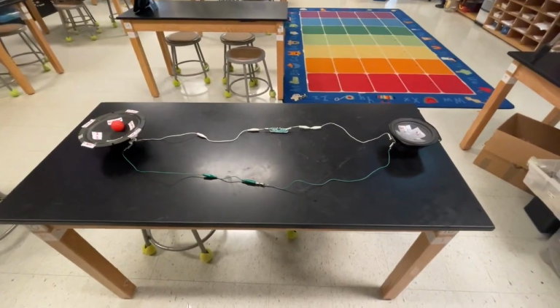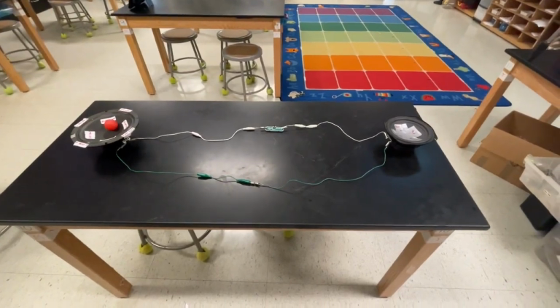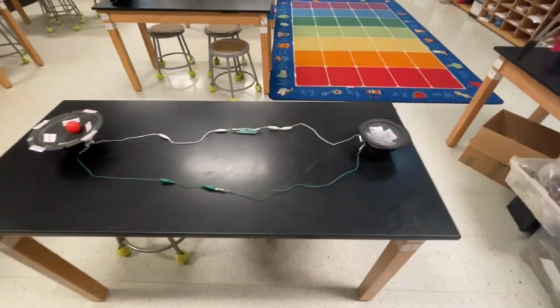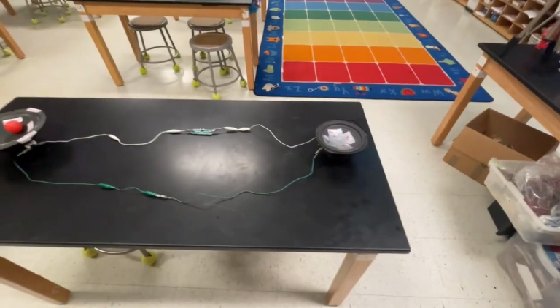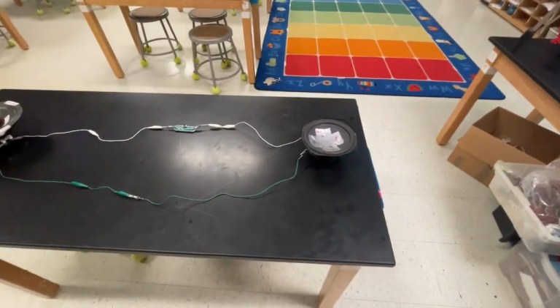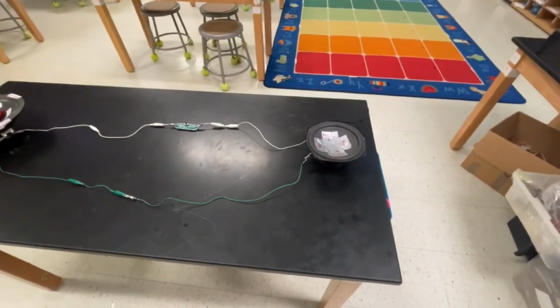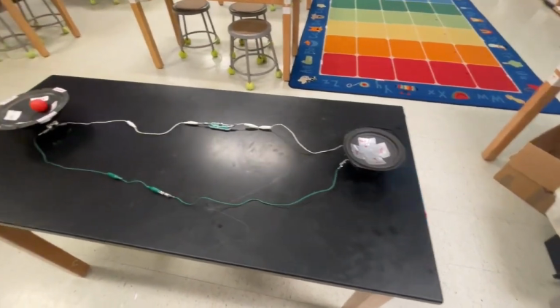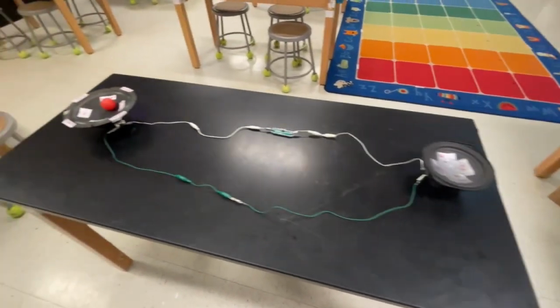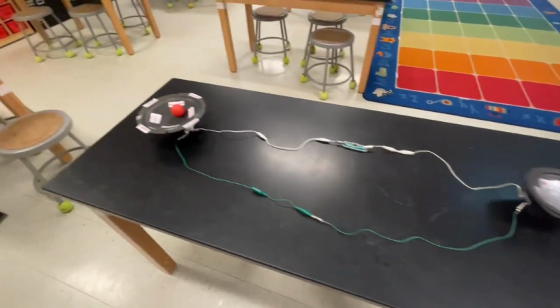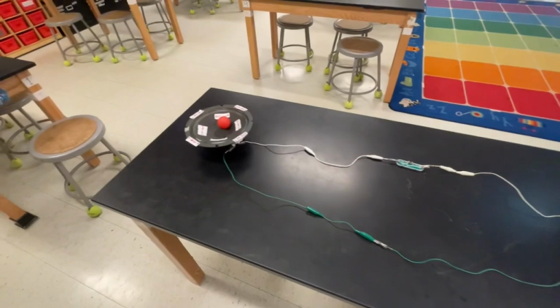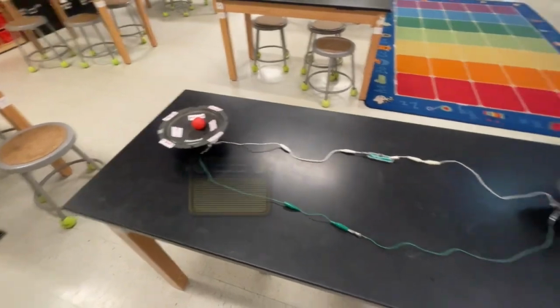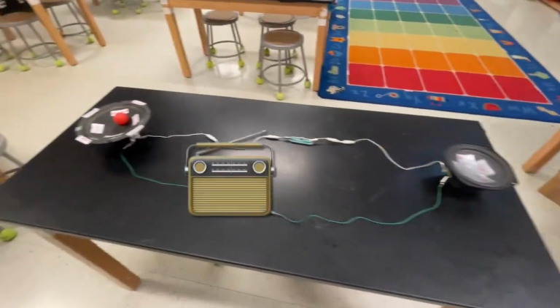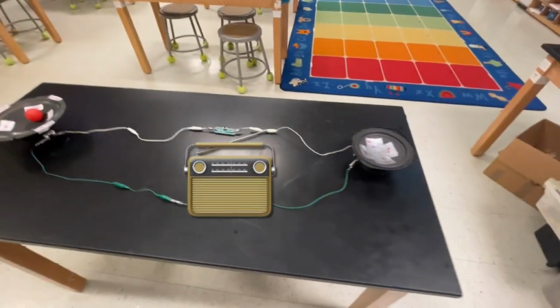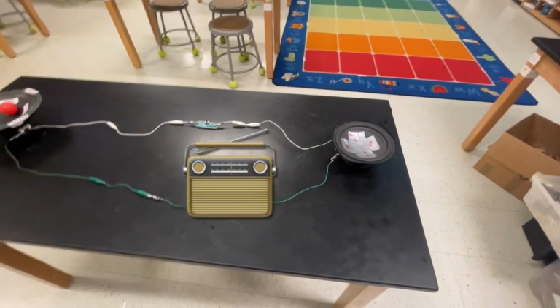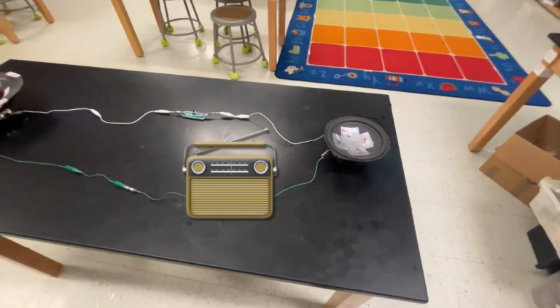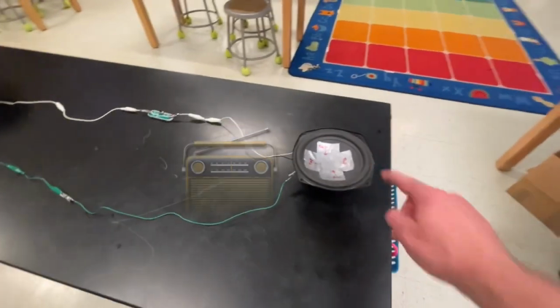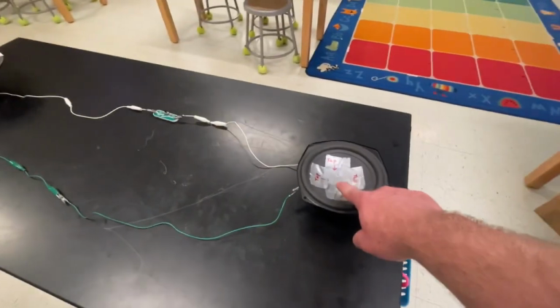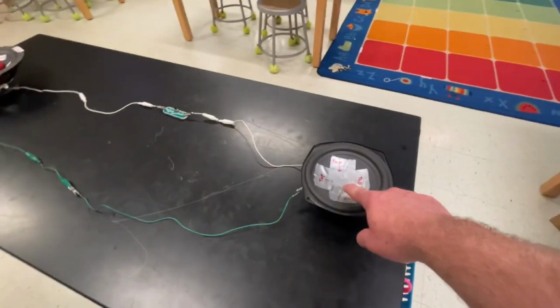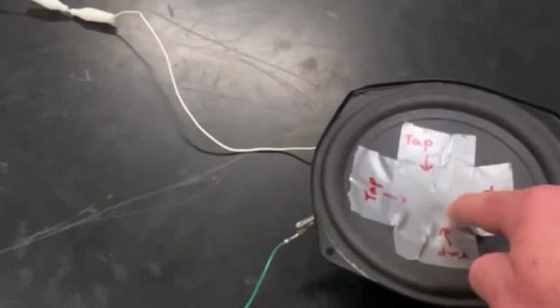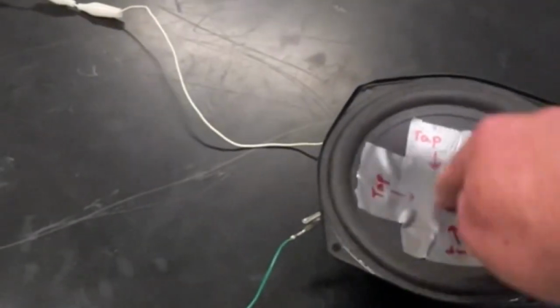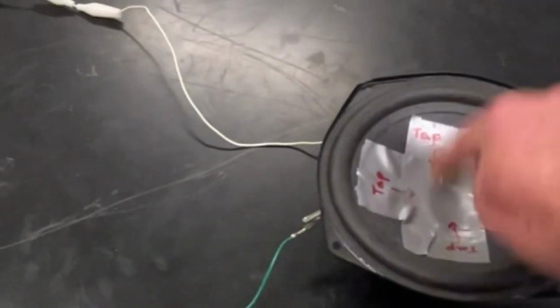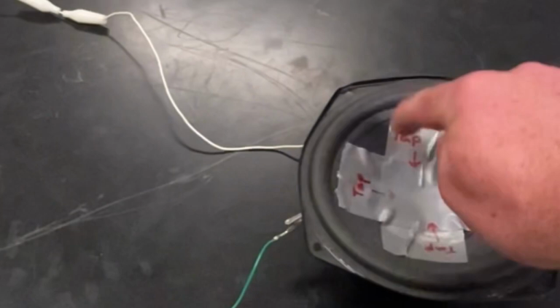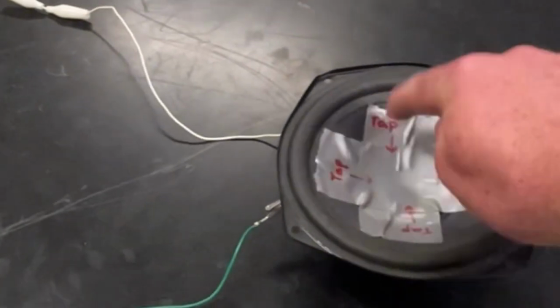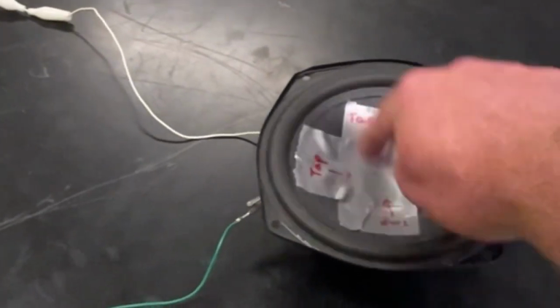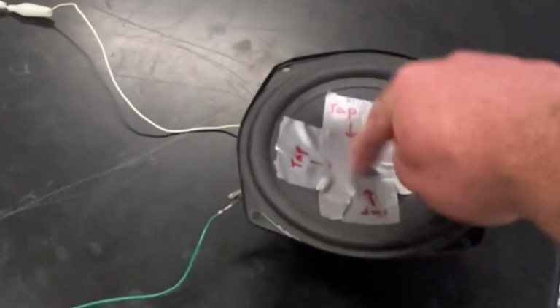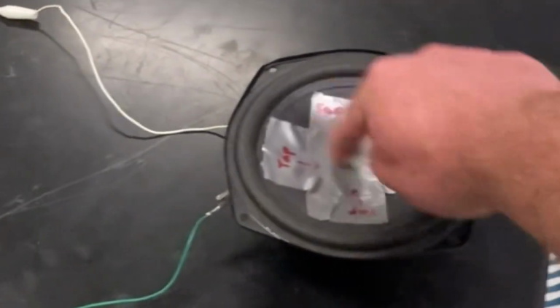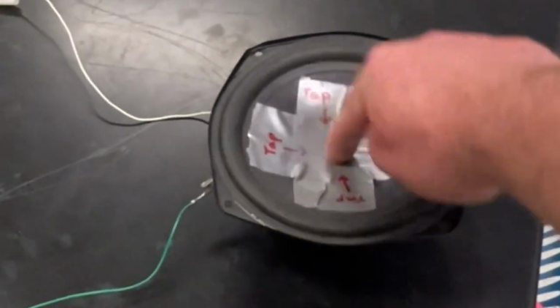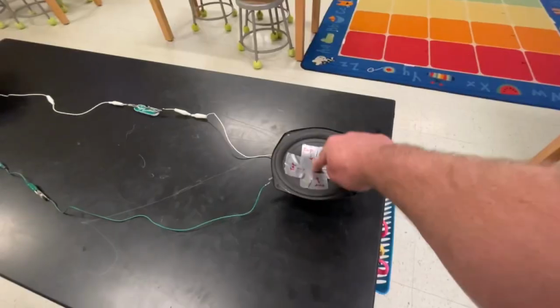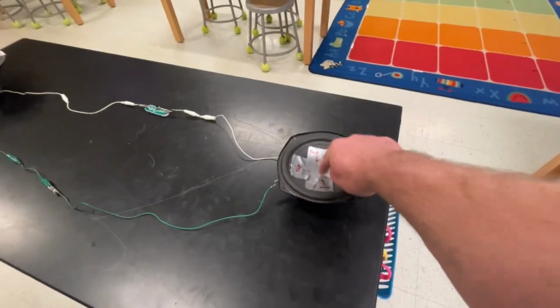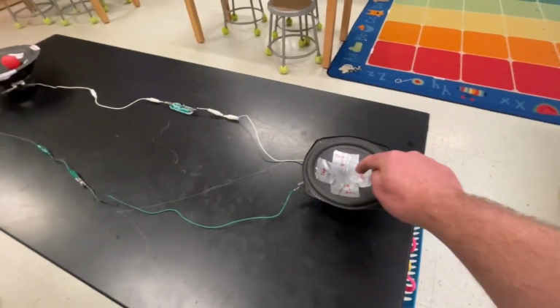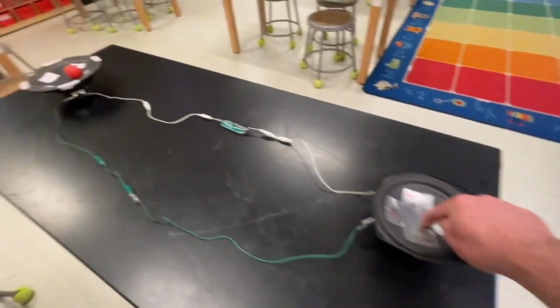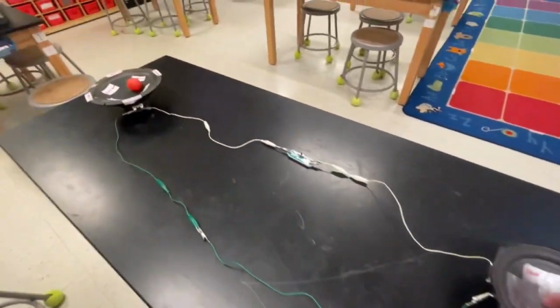For this station, which is my new favorite, we have two speakers from old radios. What you're going to do is on this side where it says 'tap,' you're just going to tap — not too hard to break it, but hard enough to make it move.